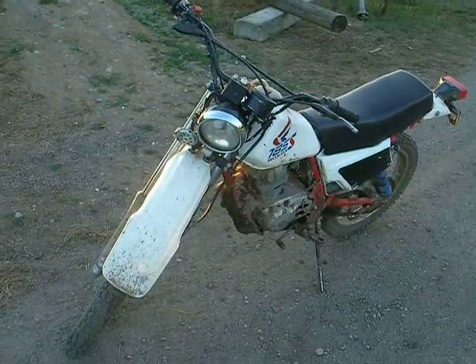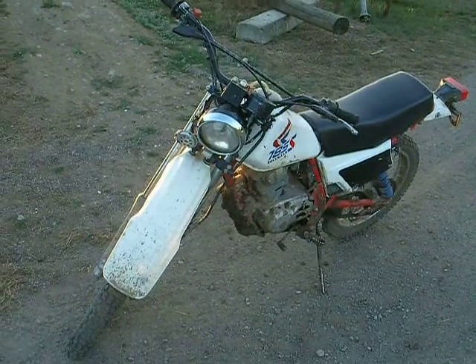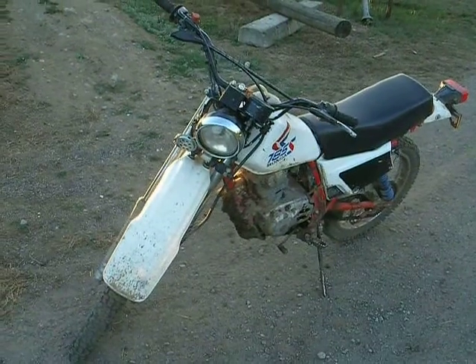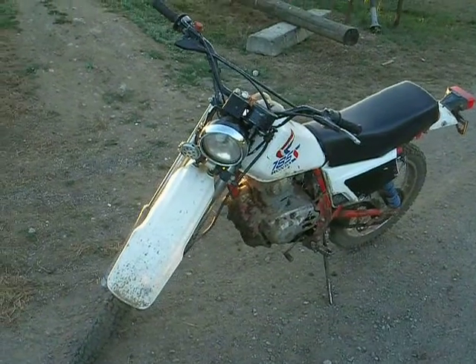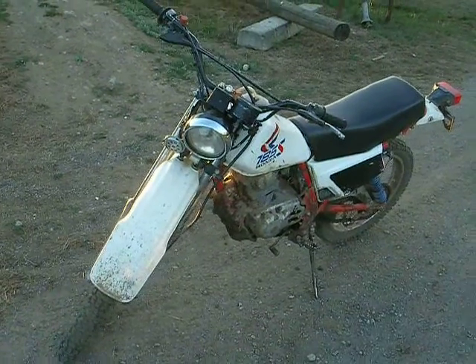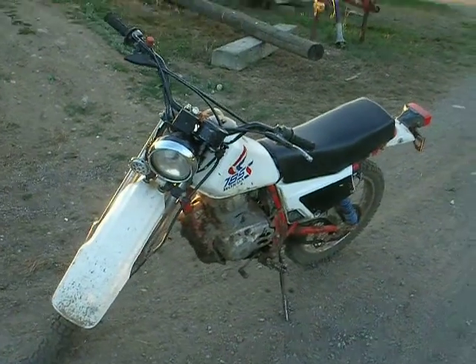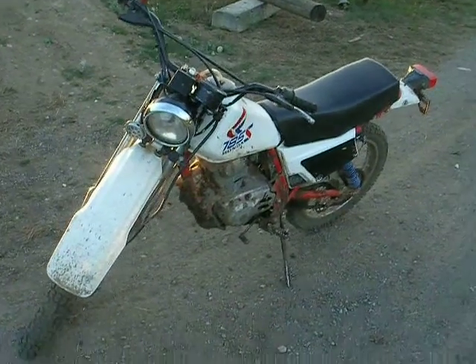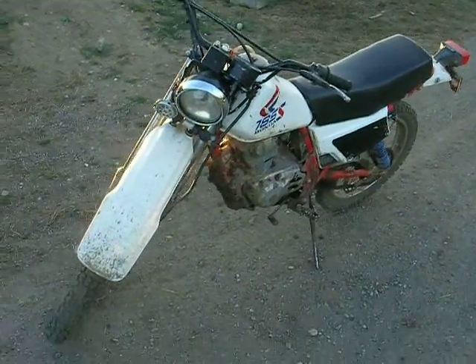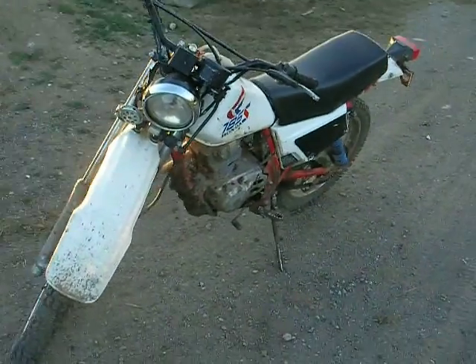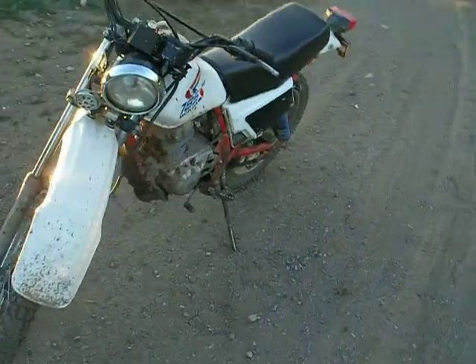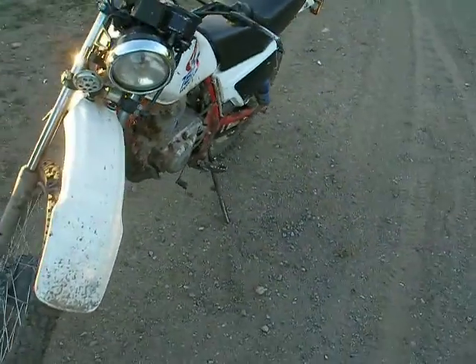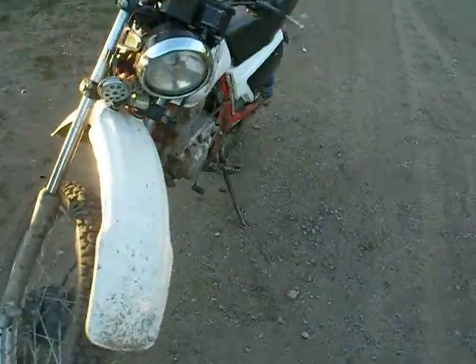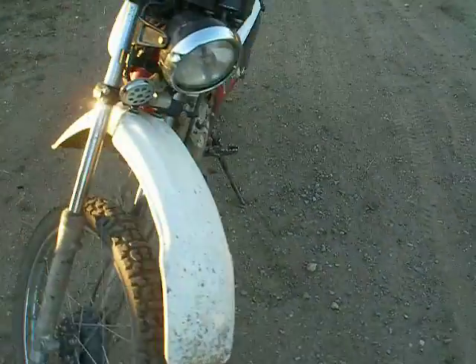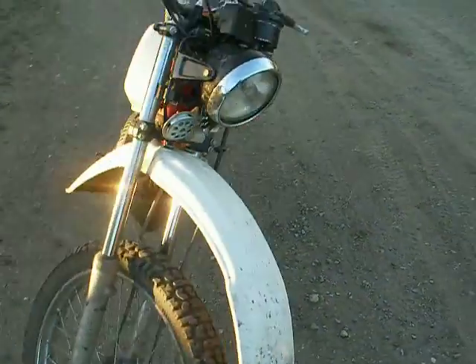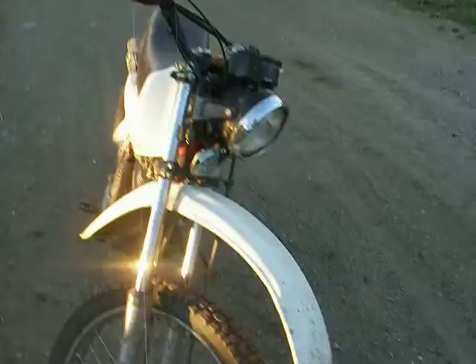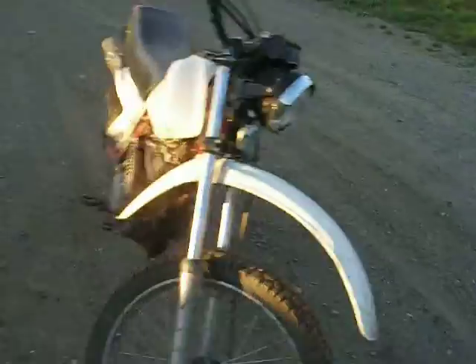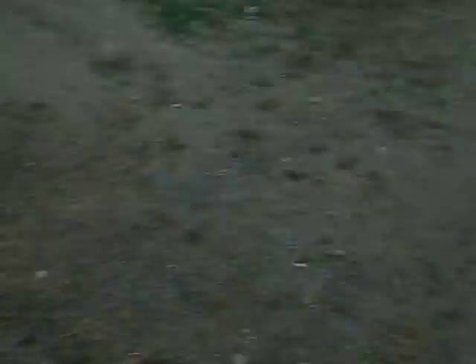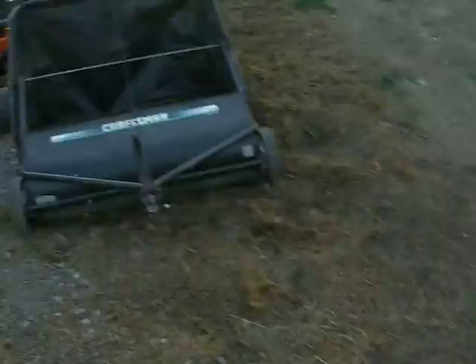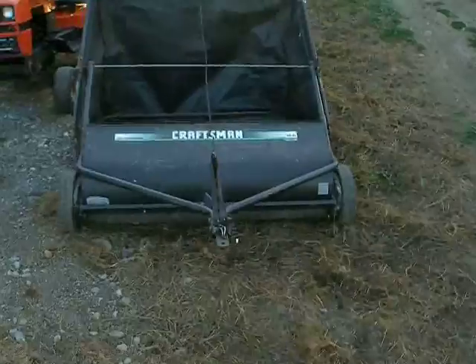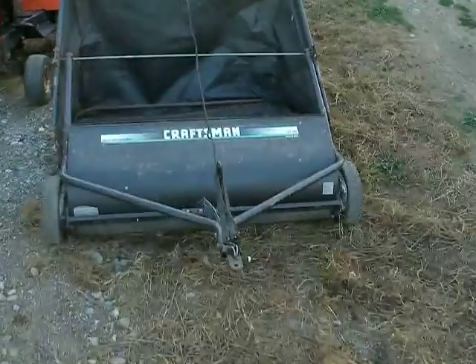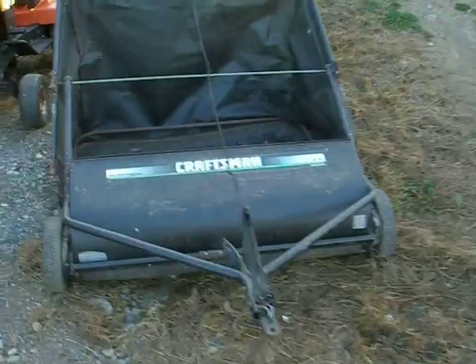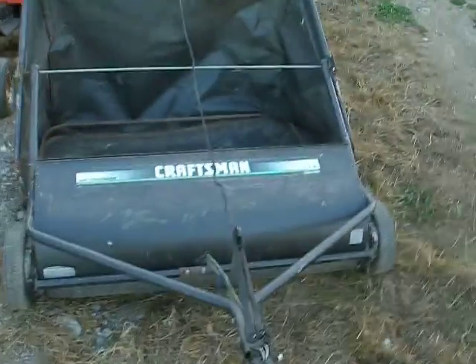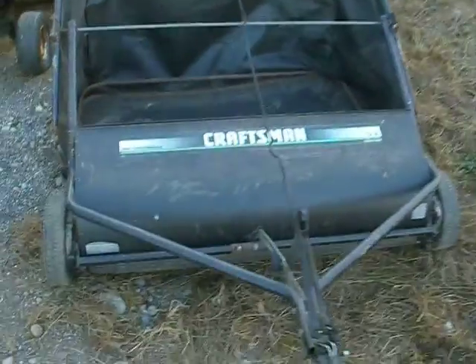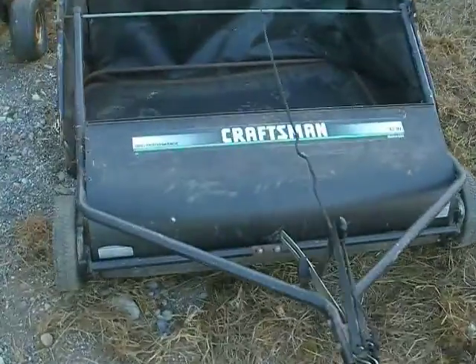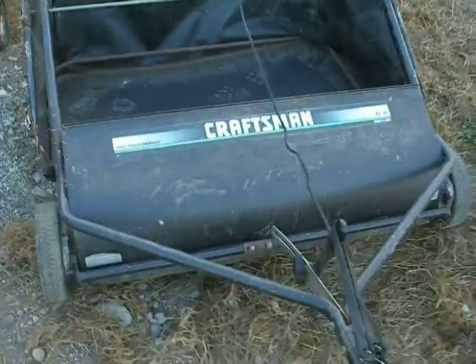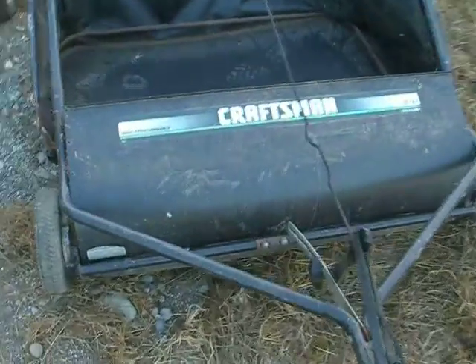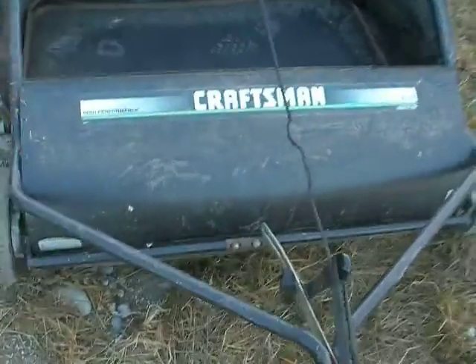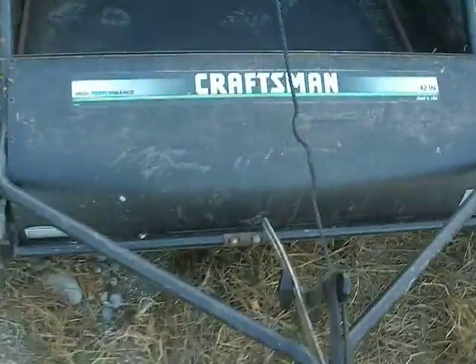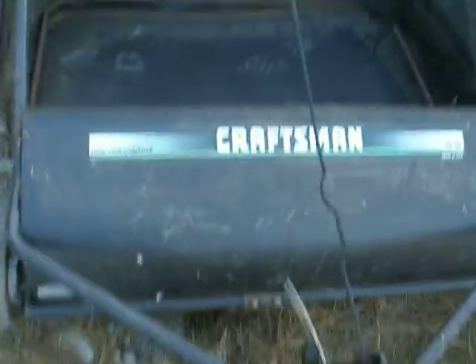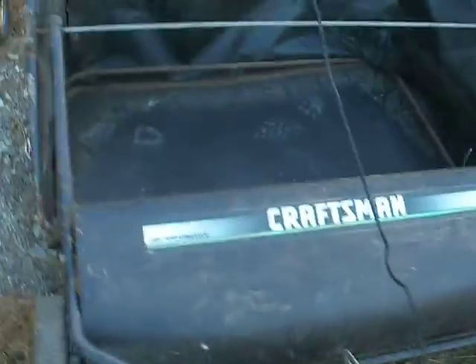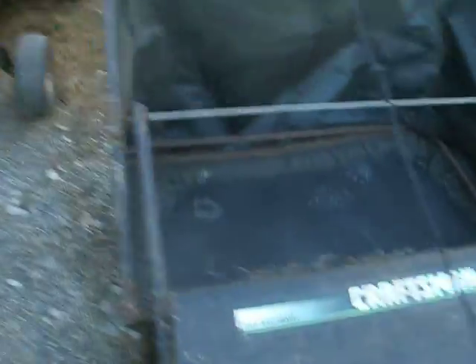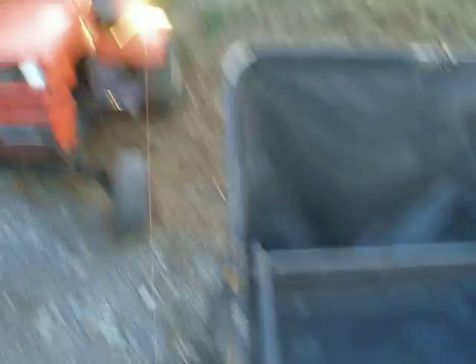1987 Honda XL185S, got it for free, works good. Free Craftsman 42 inch lawn sweeper, works great.